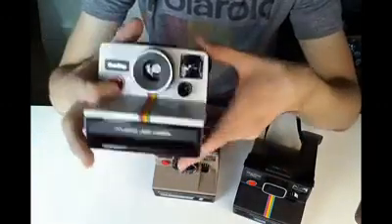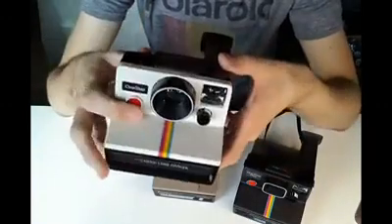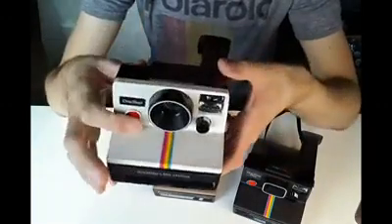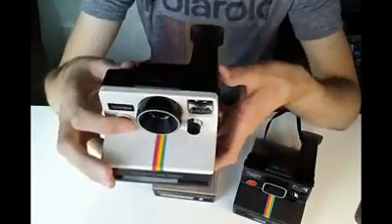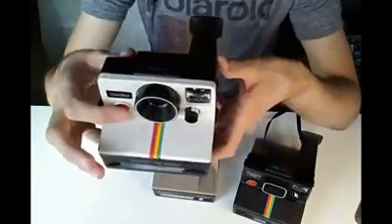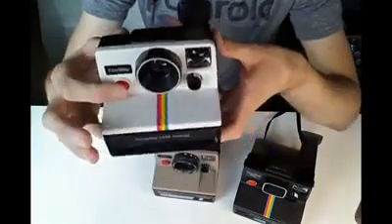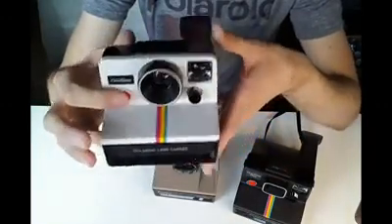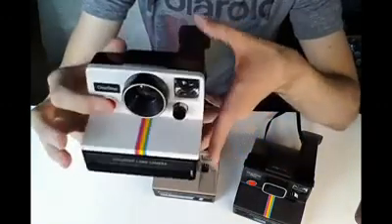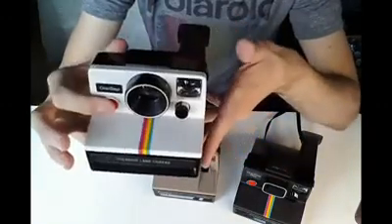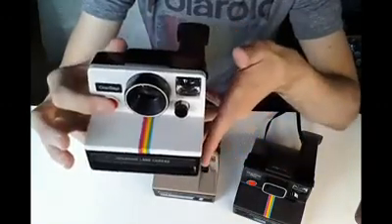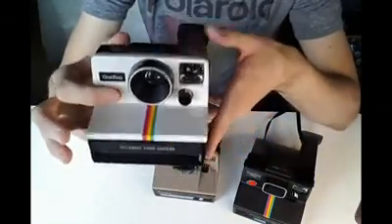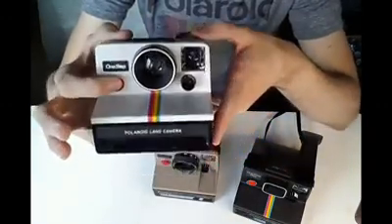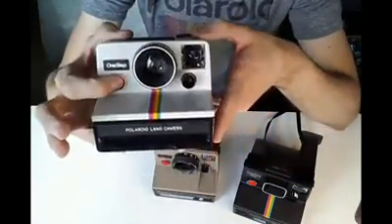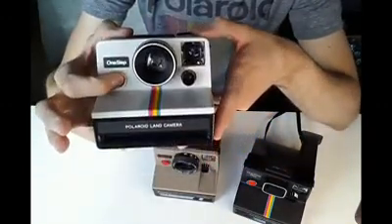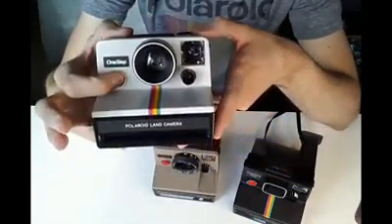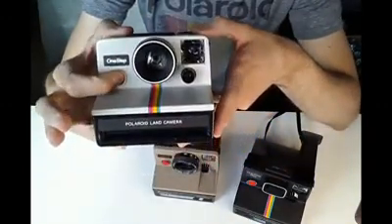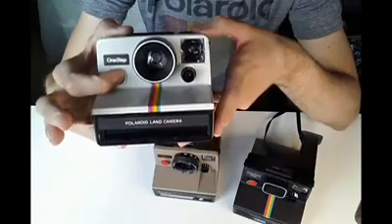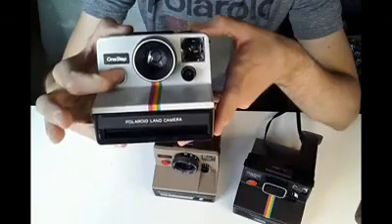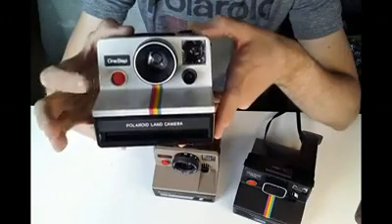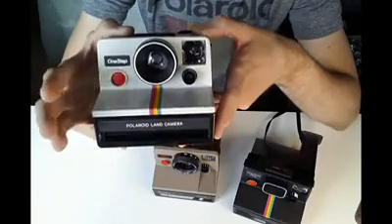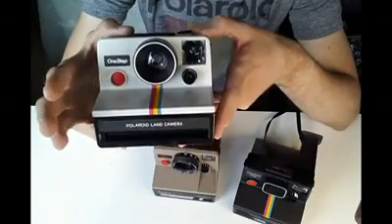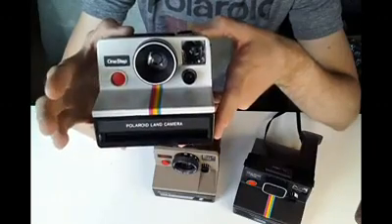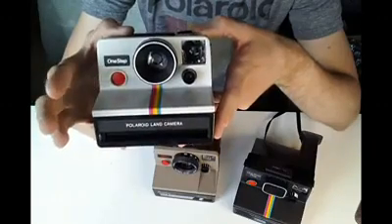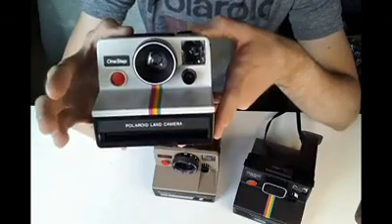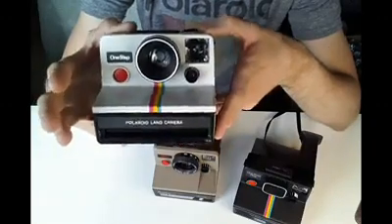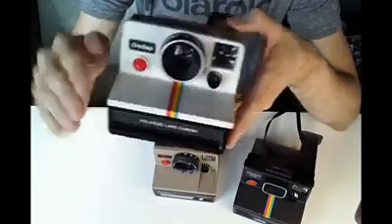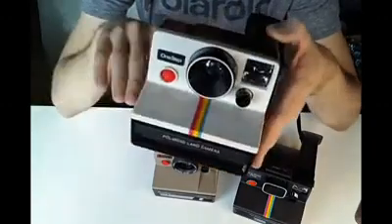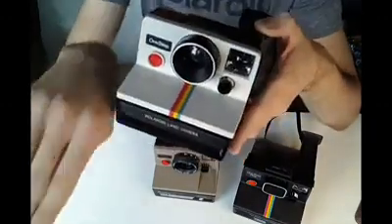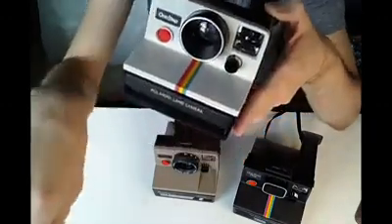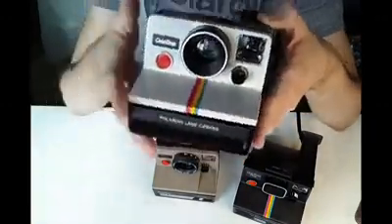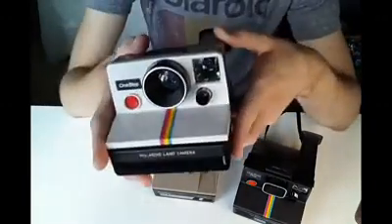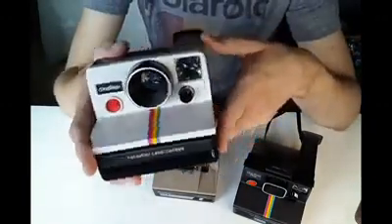That first whirring noise you hear is the camera ejecting the first protective cover on the film, so that your photos don't get exposed underneath. Now that that's done, your camera is ready to take a photo. All you do is aim through the viewfinder at the back, press the button, and there you go — it's as easy as that. Your photo would shoot out the front.